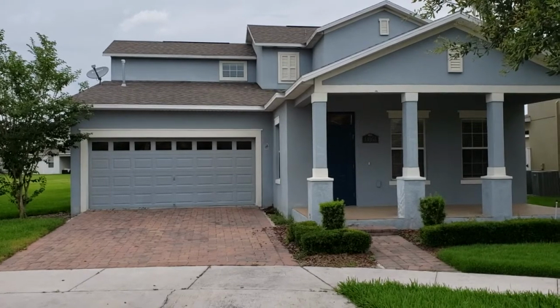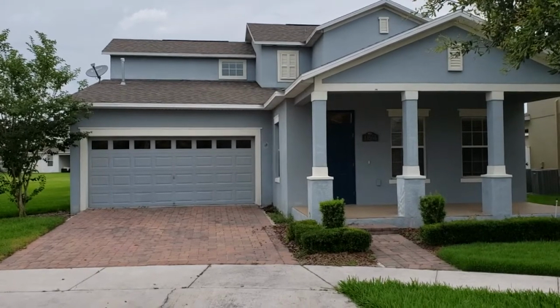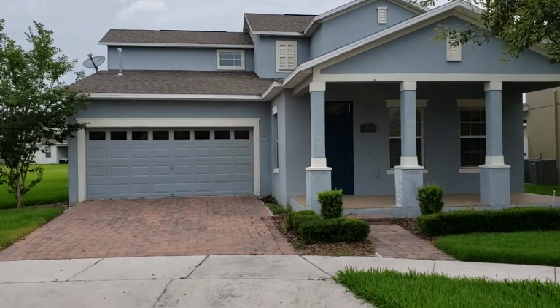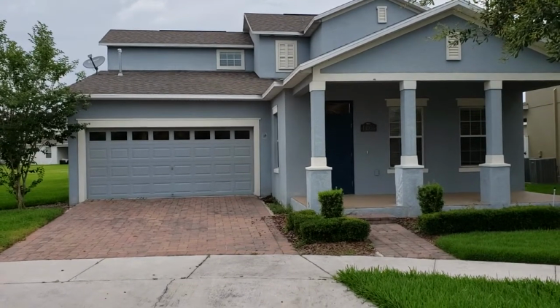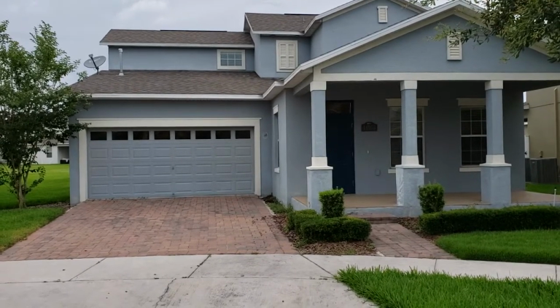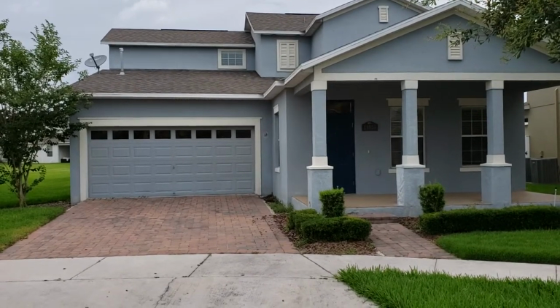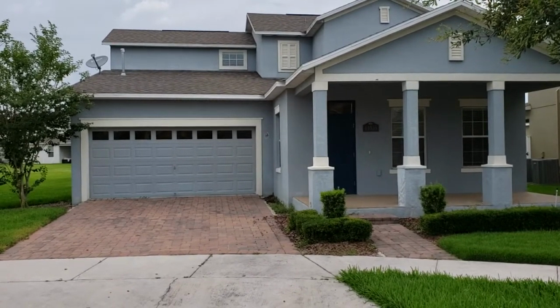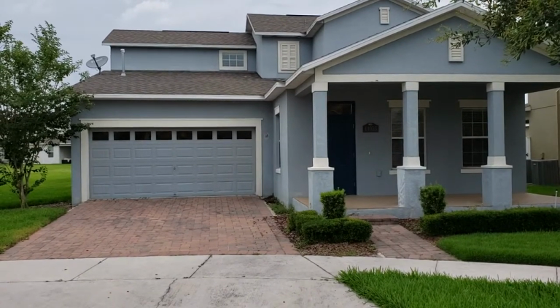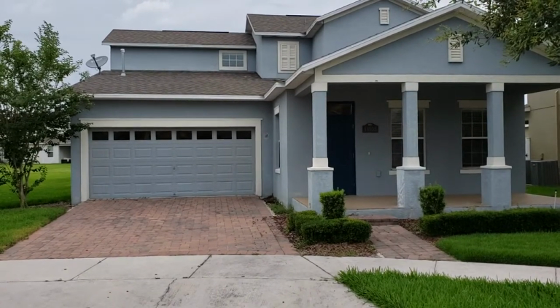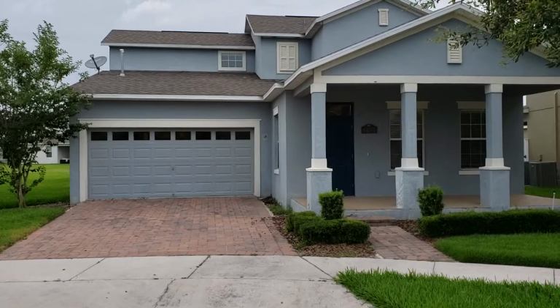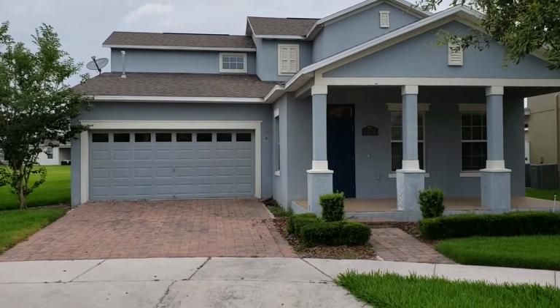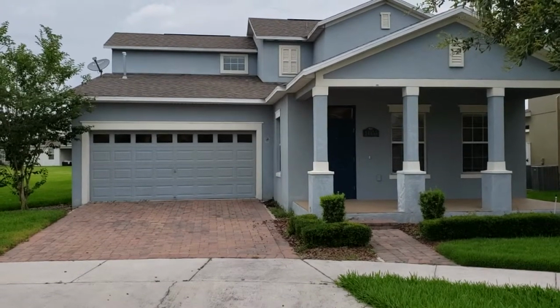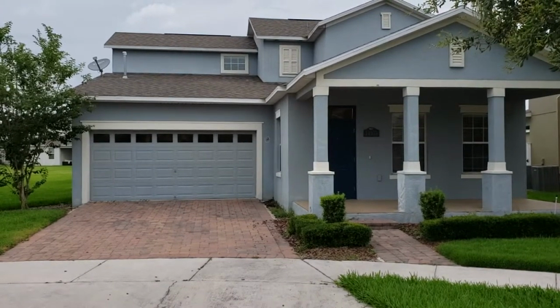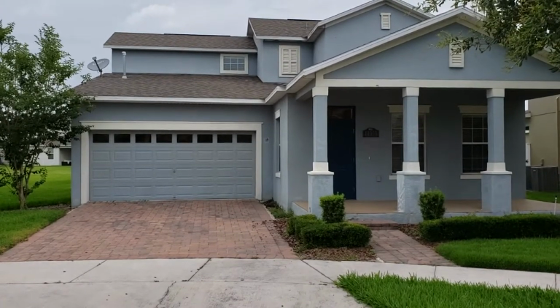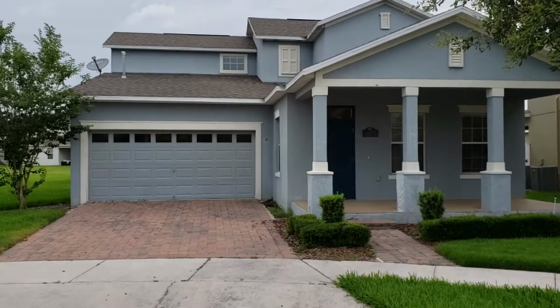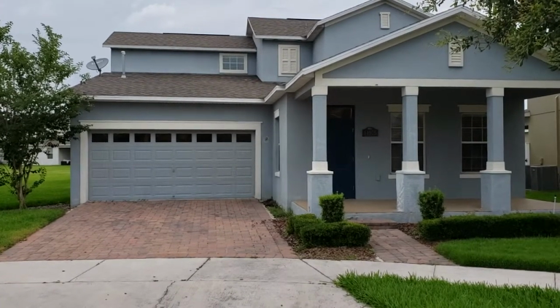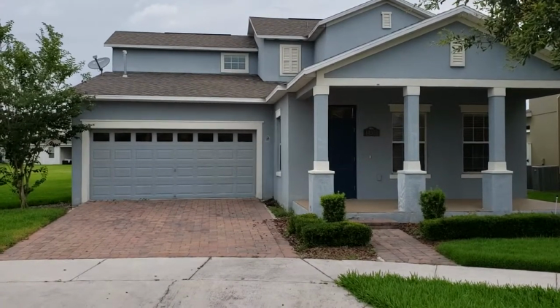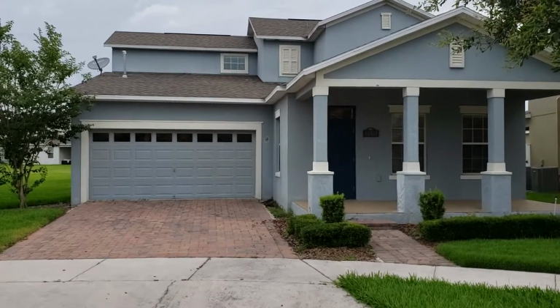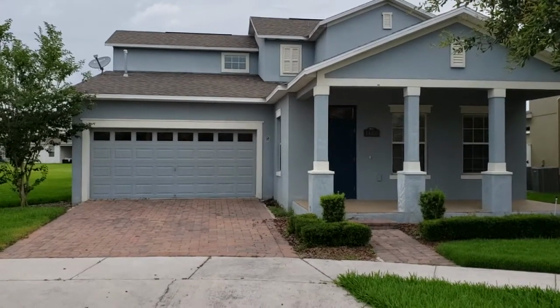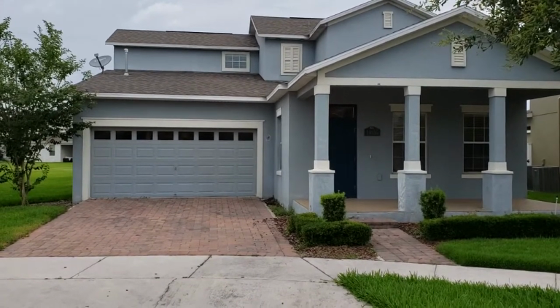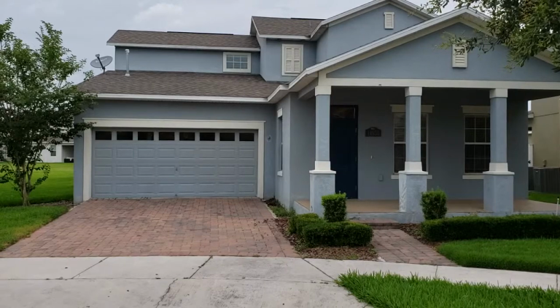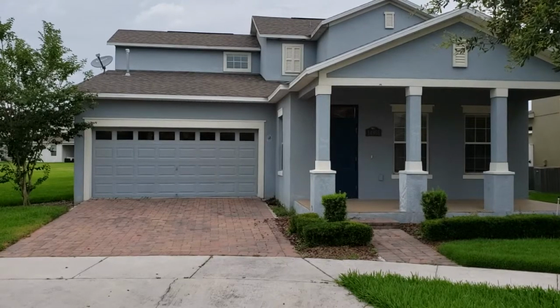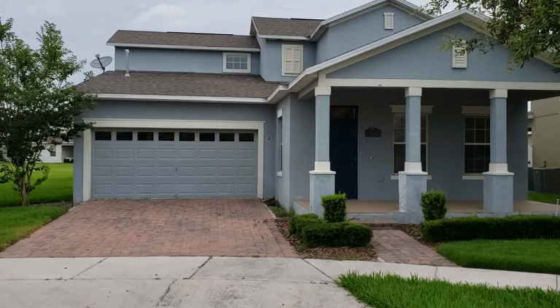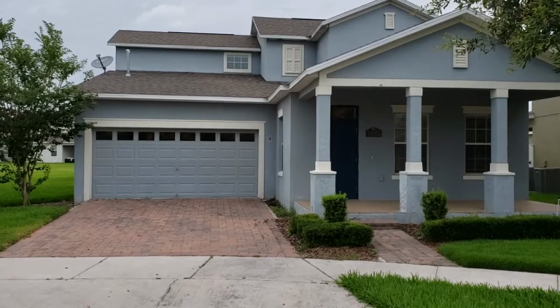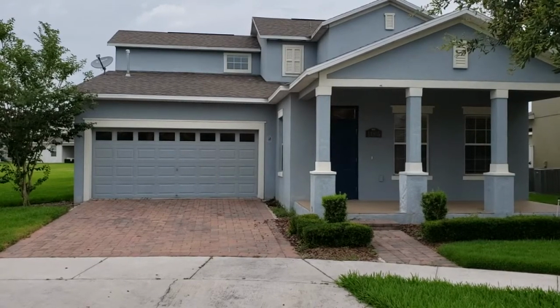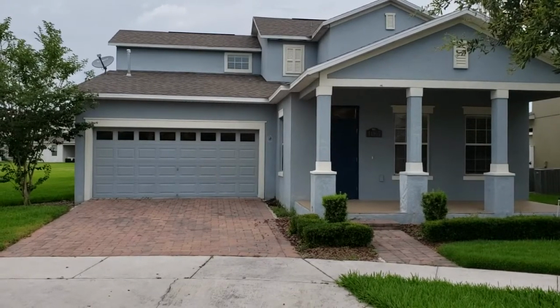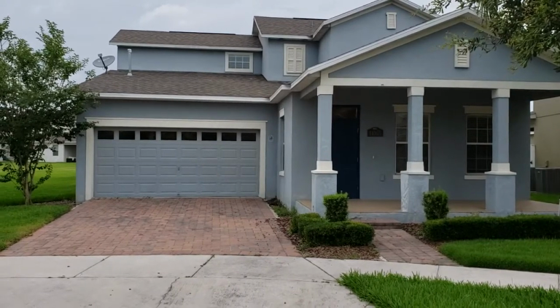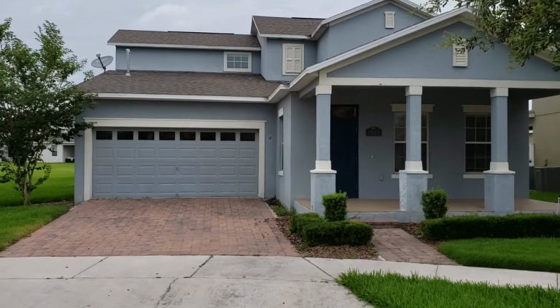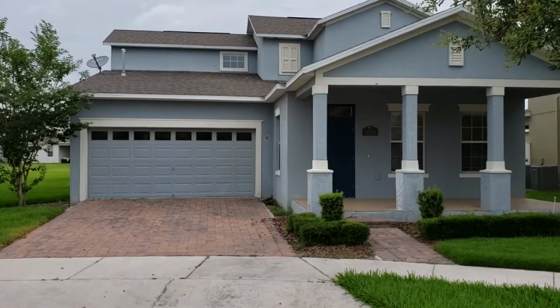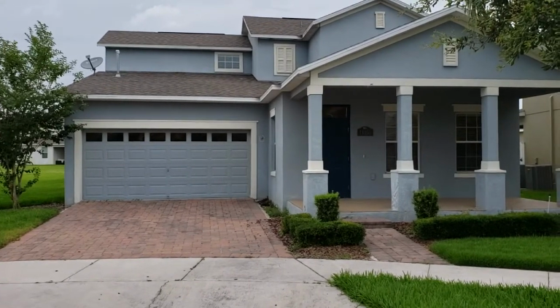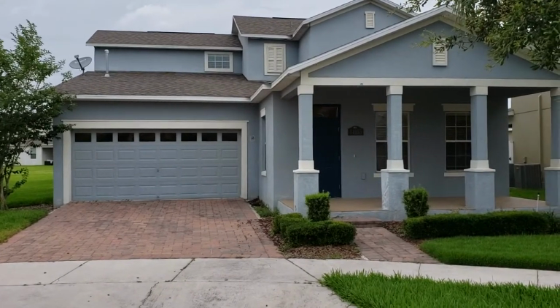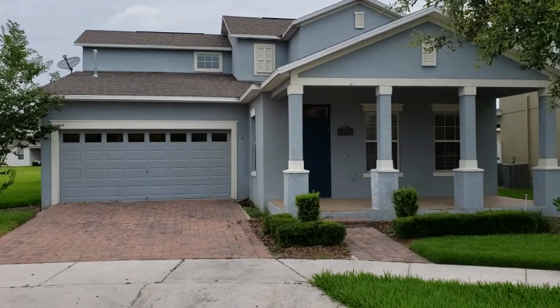Here we are out in front of 14955 Speer Lake Drive — that's S-P-E-E-R — here in Winter Garden, Florida, 34787.